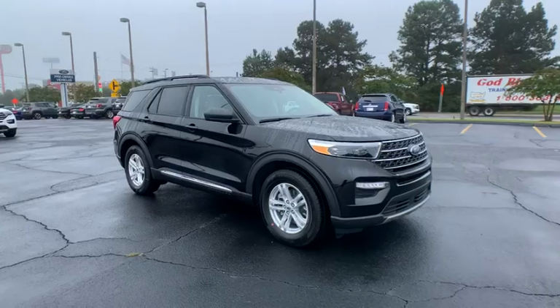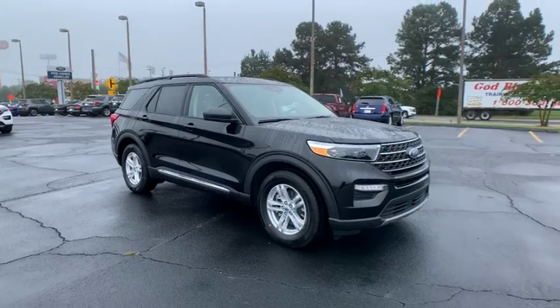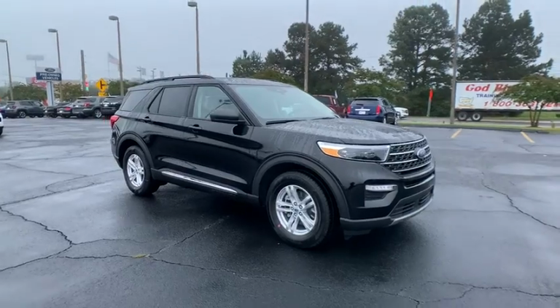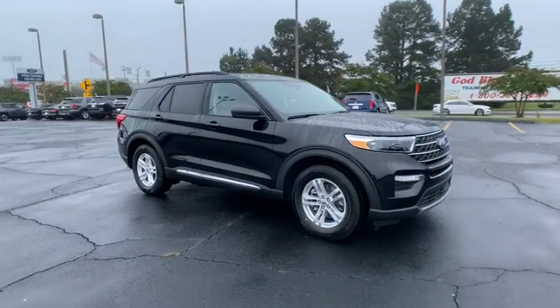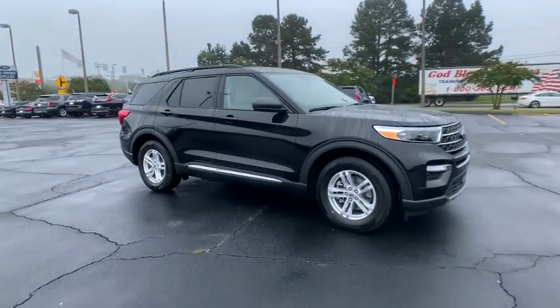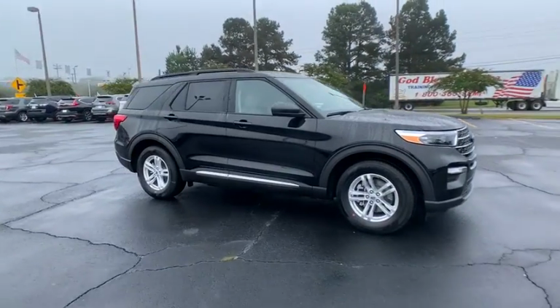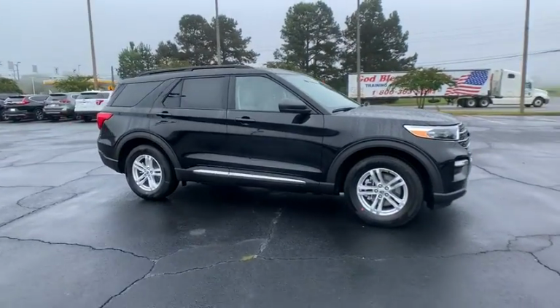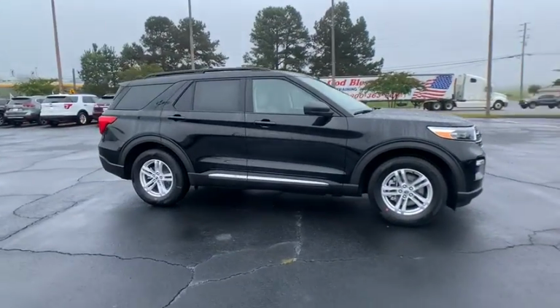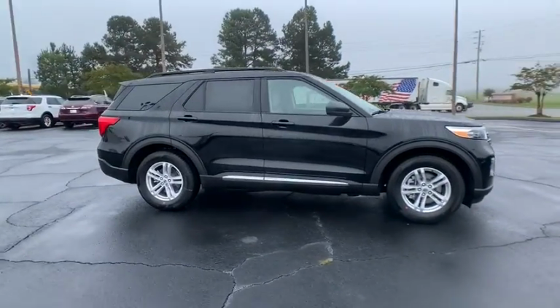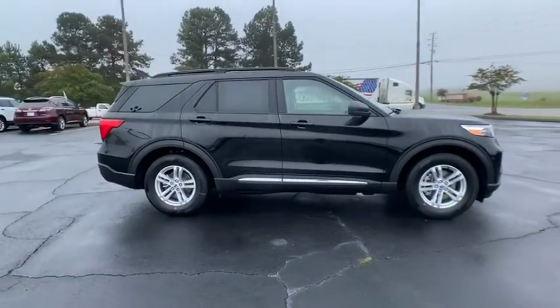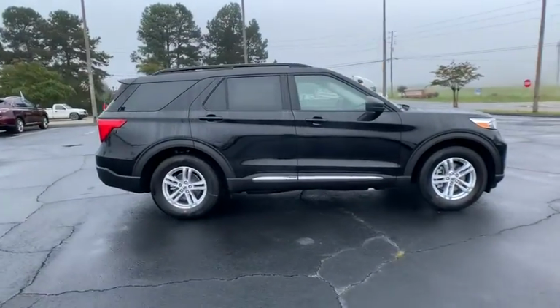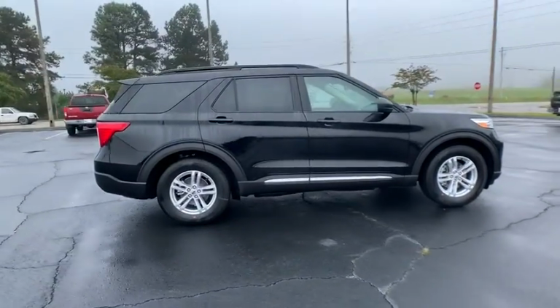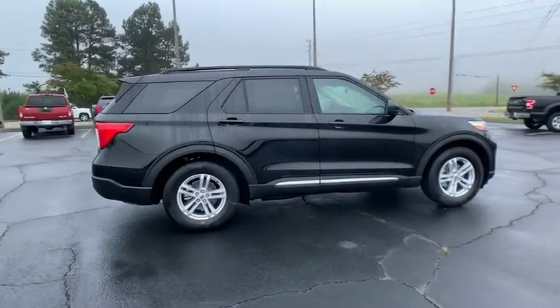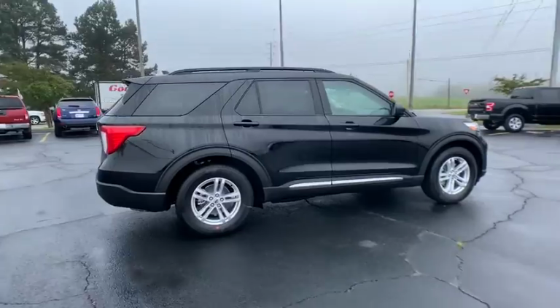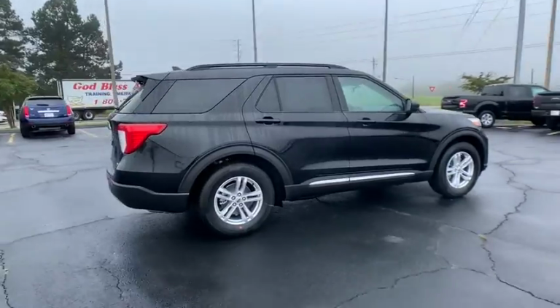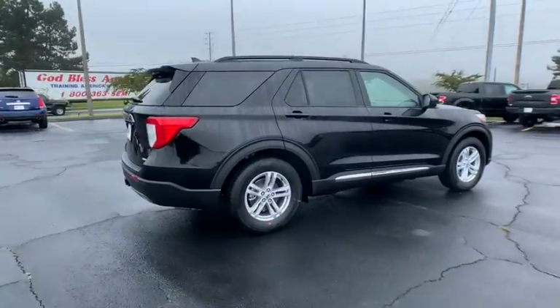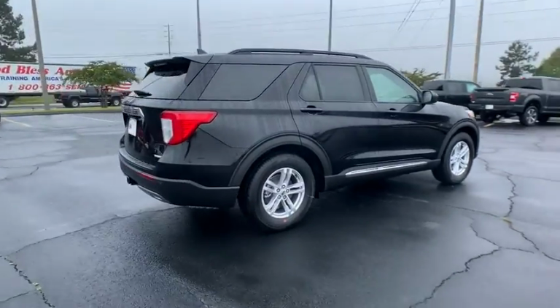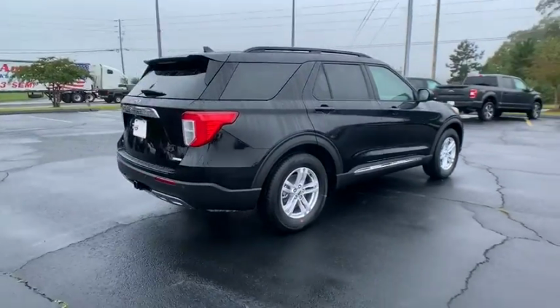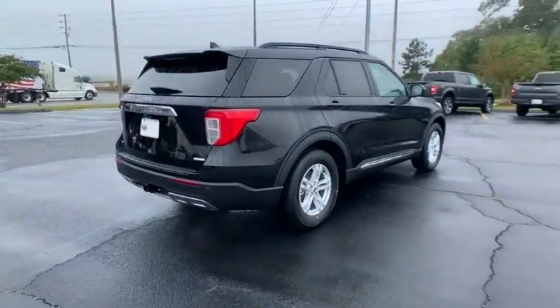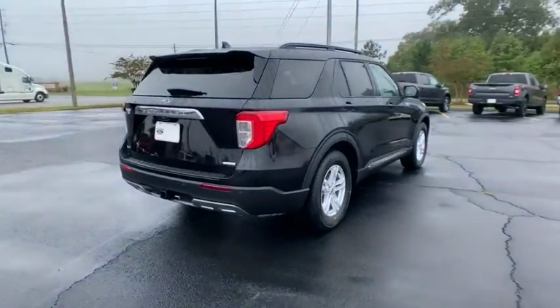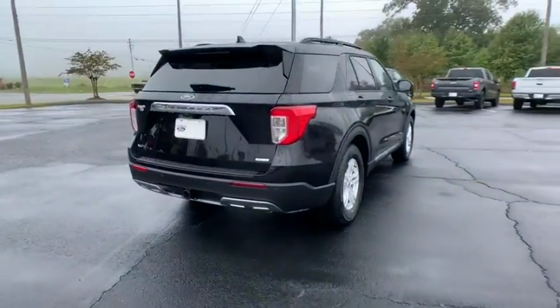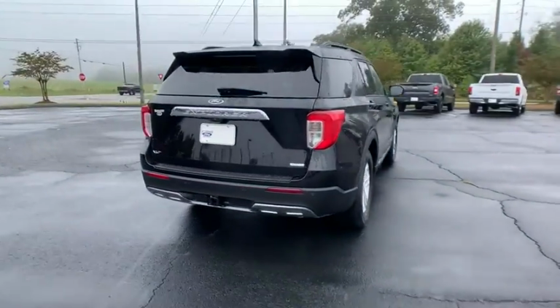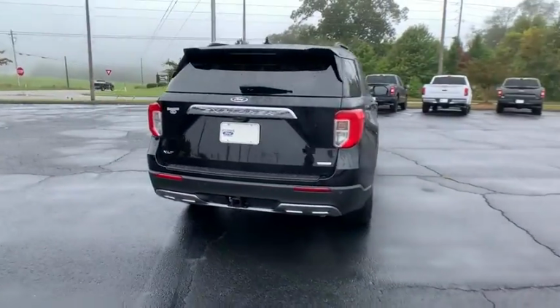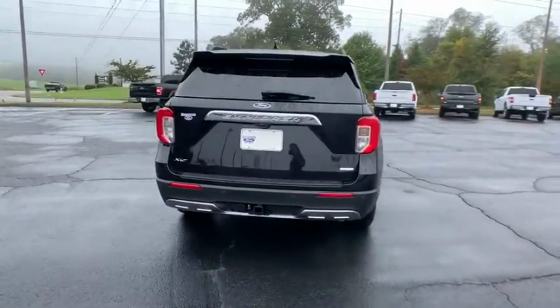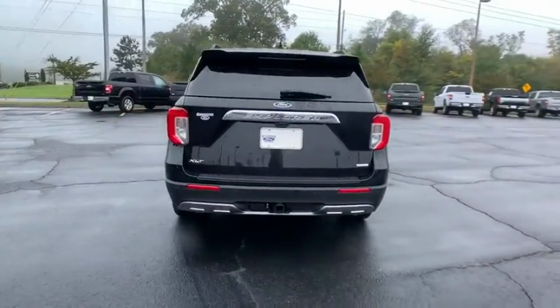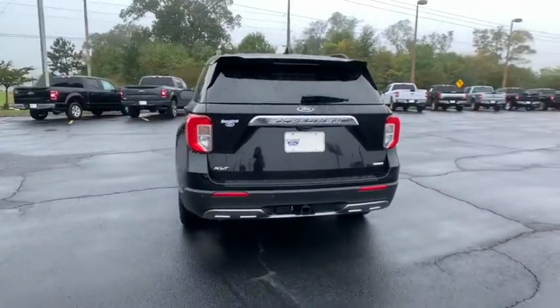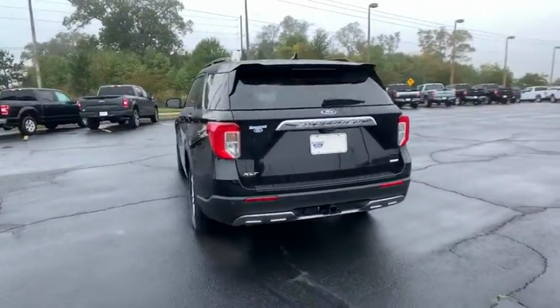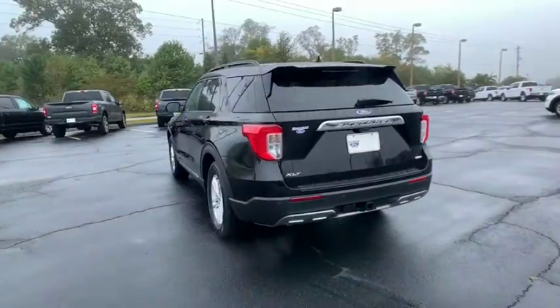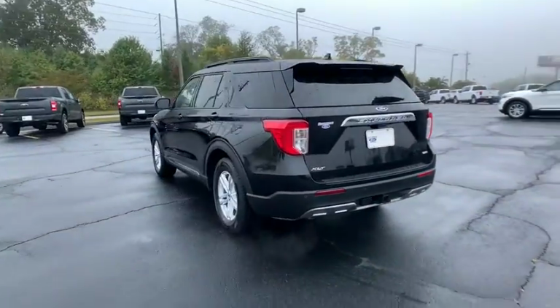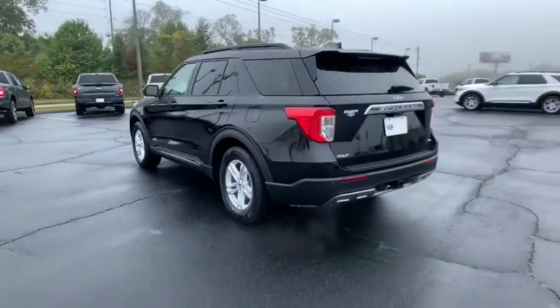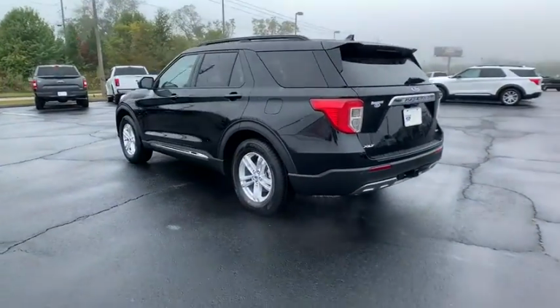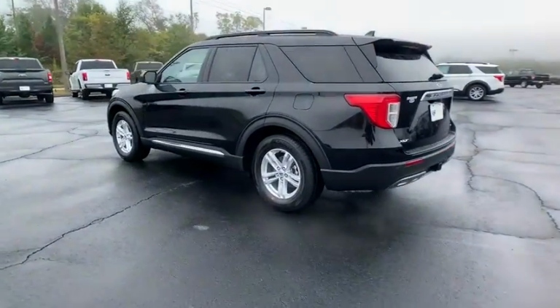Make a great choice today with the 2020 Ford Explorer. You've got a lot of capabilities to call on in a Ford Explorer. Don't underestimate your choices. Here are some of this vehicle's great options.